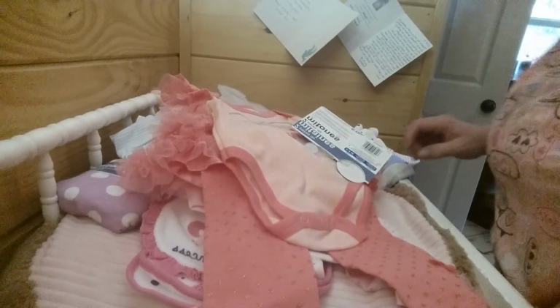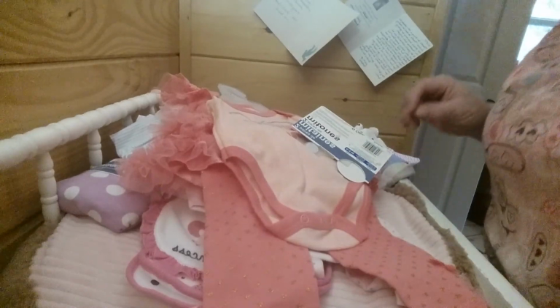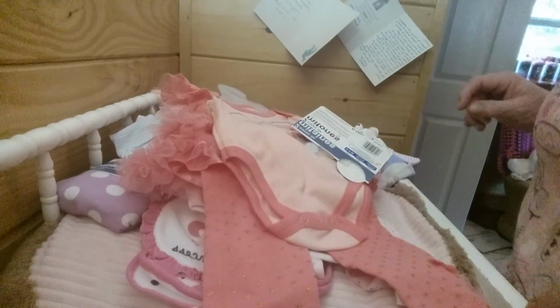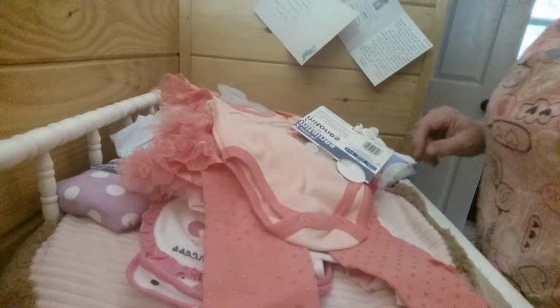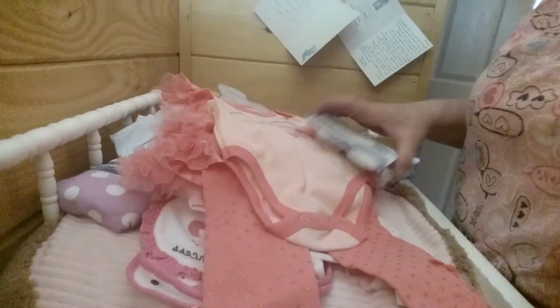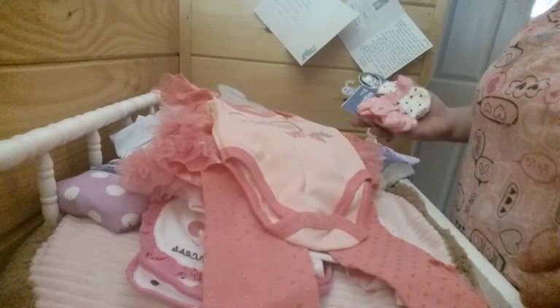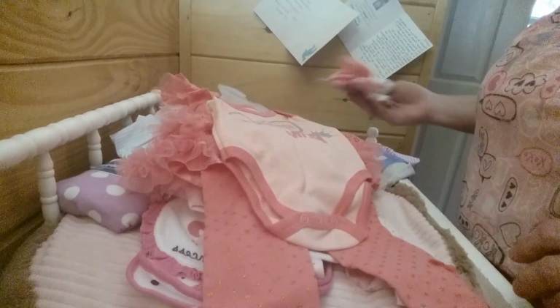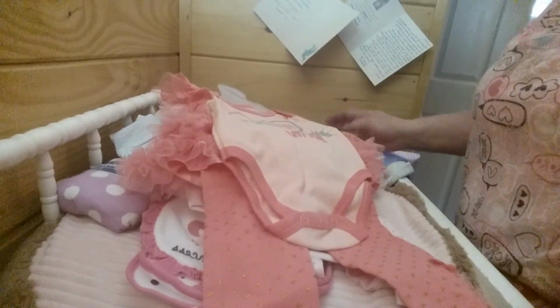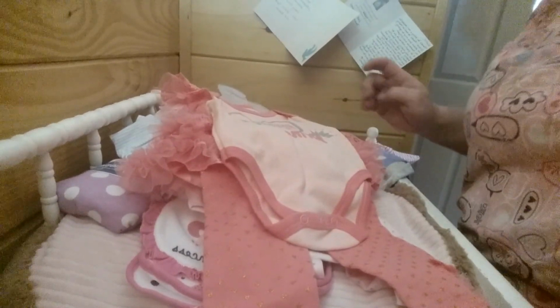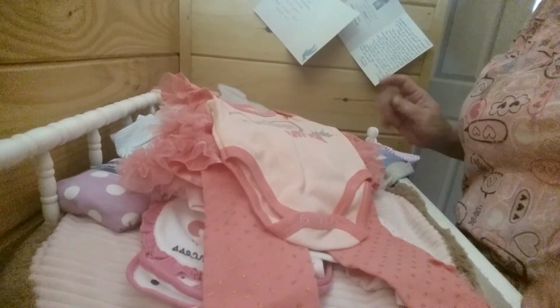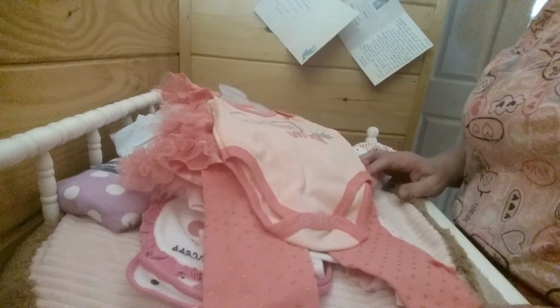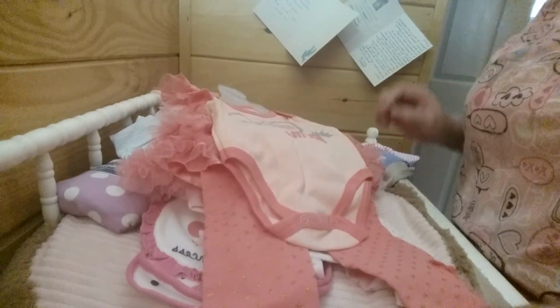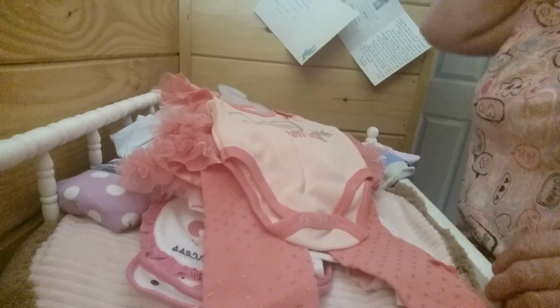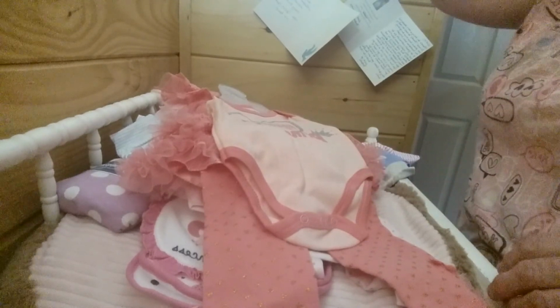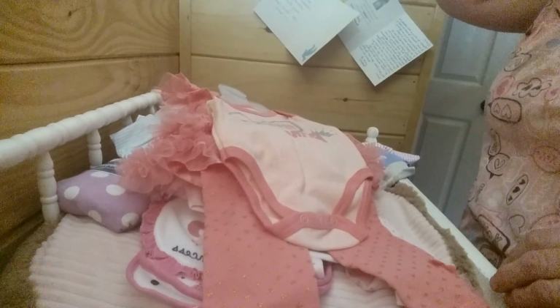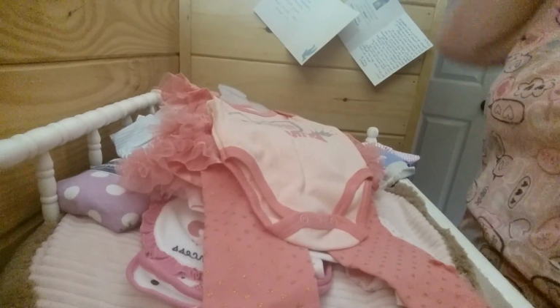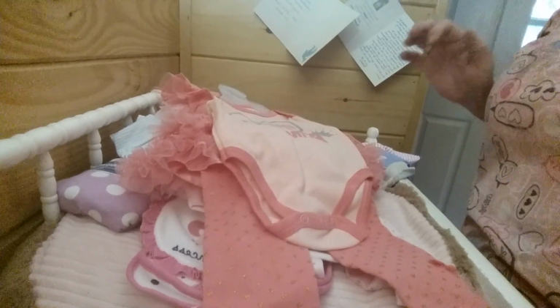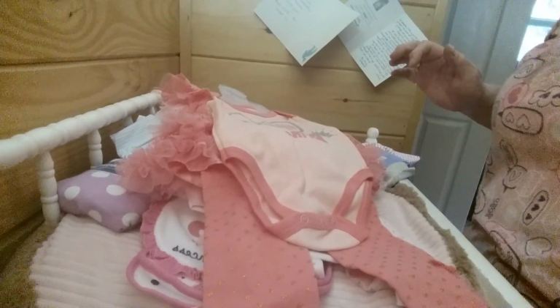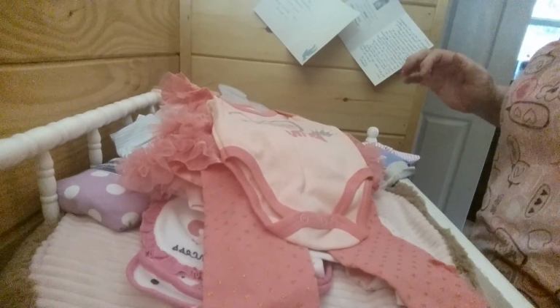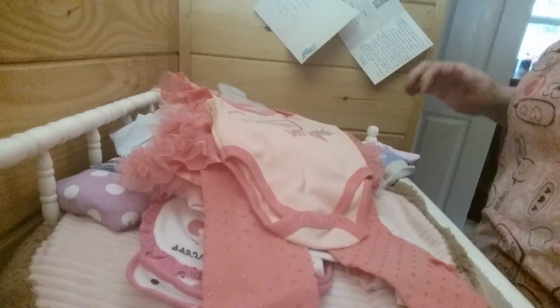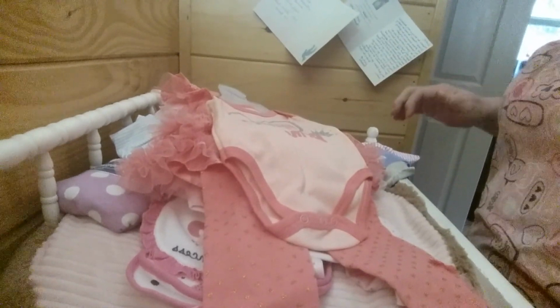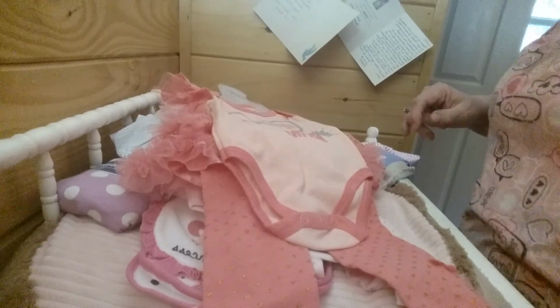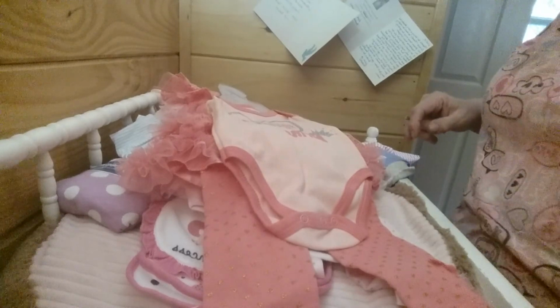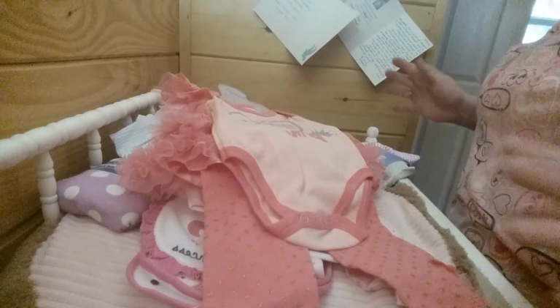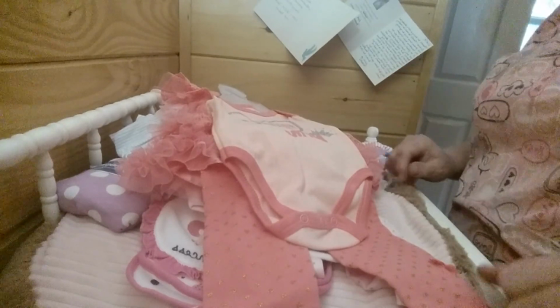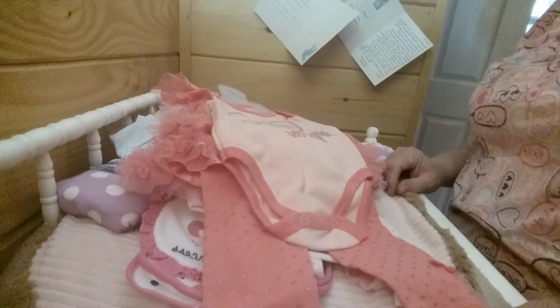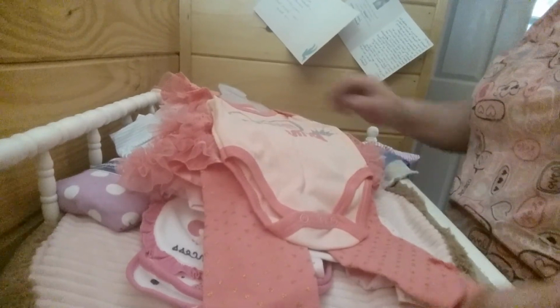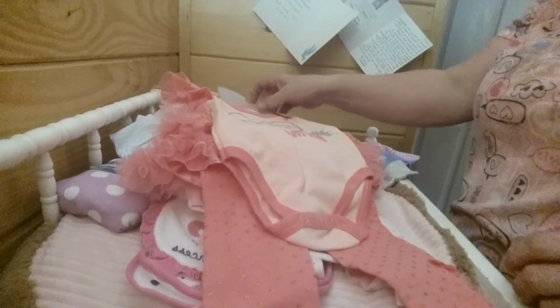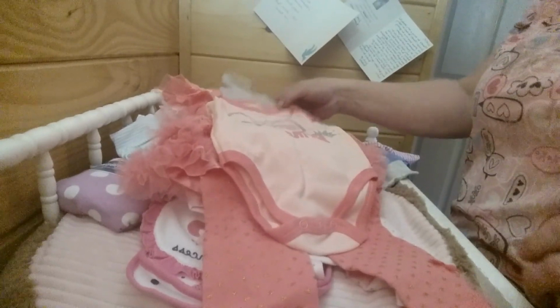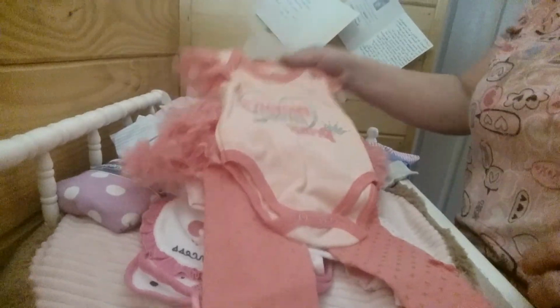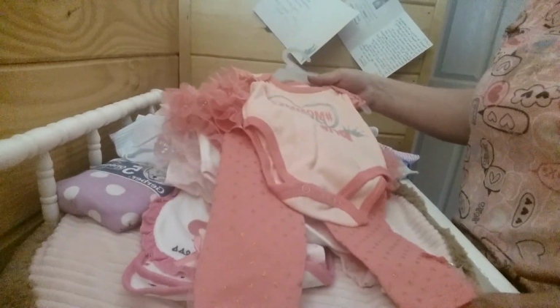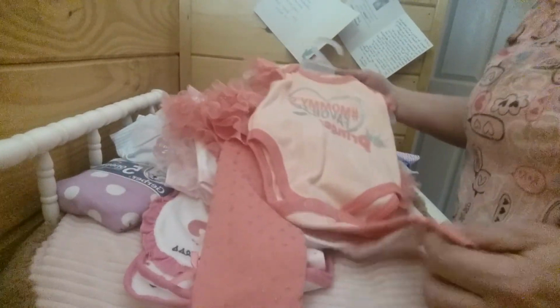Hello everyone, welcome back to the nursery! I want to show you a few things I got. I got a little bitty haul today — well, it's got quite a few things. We went out yesterday so I picked up some things.